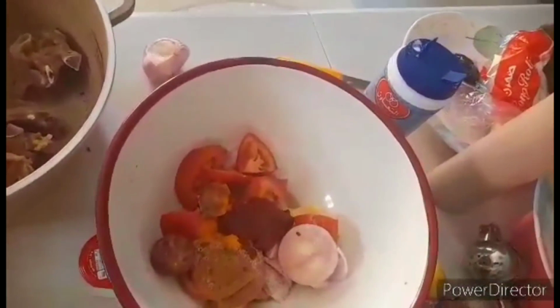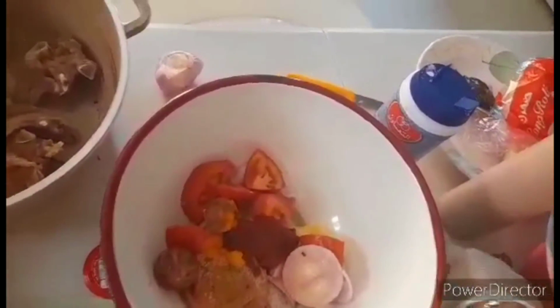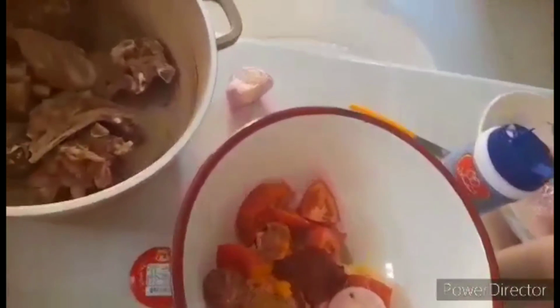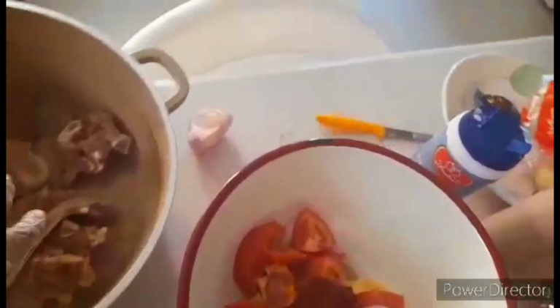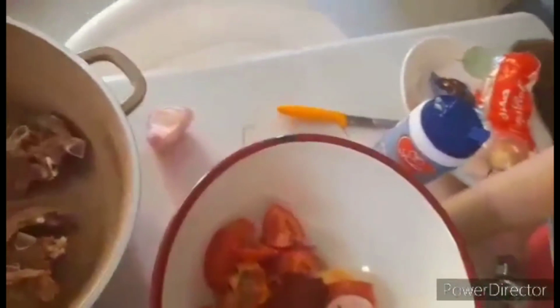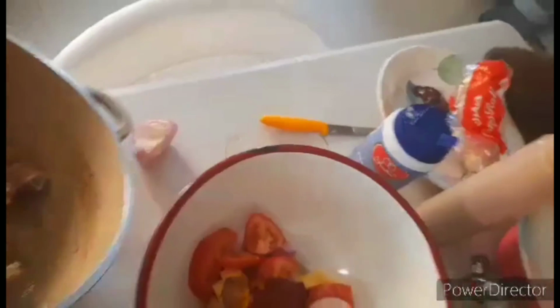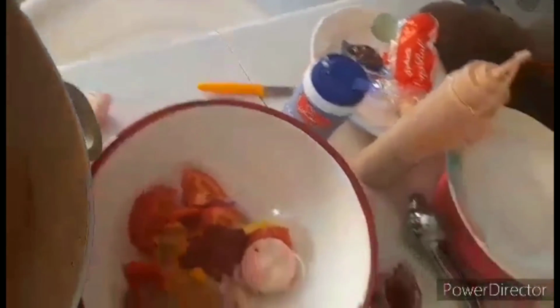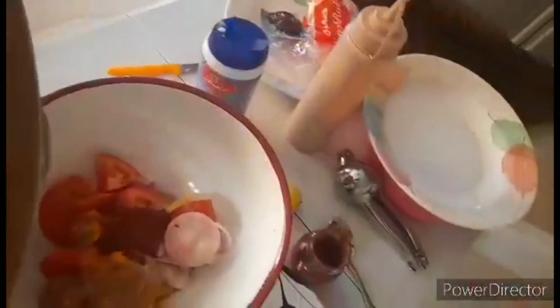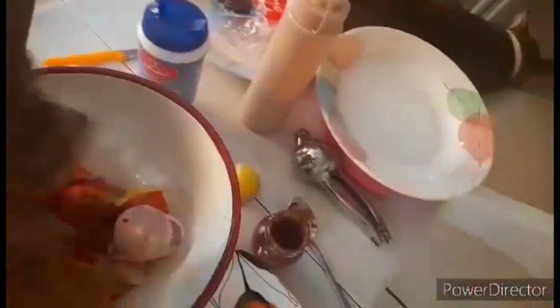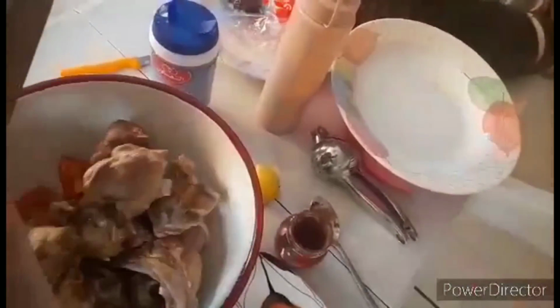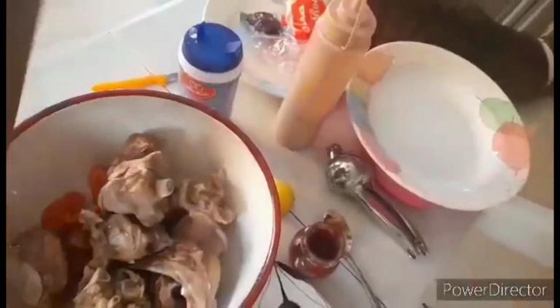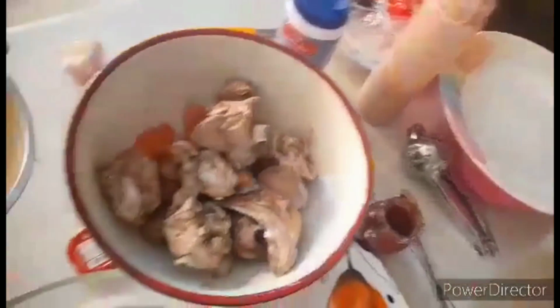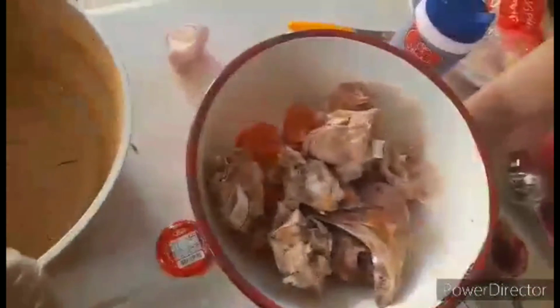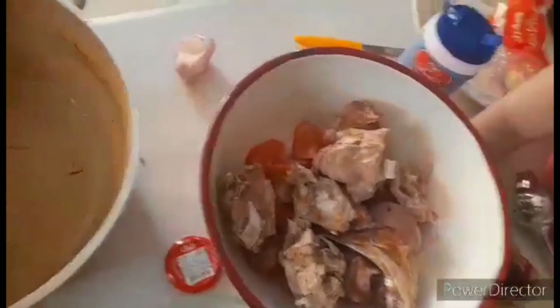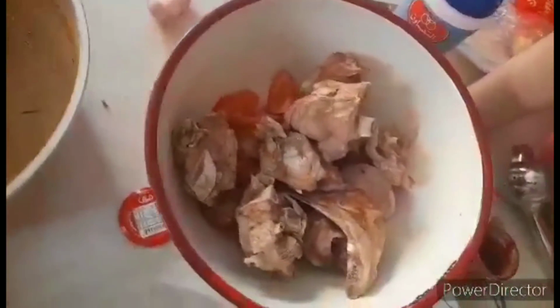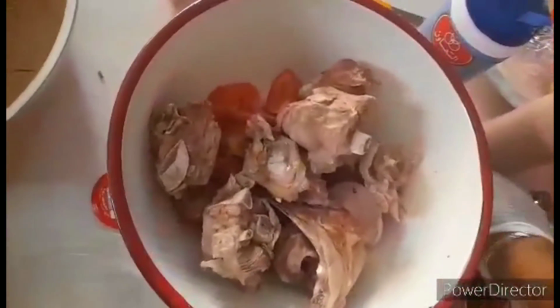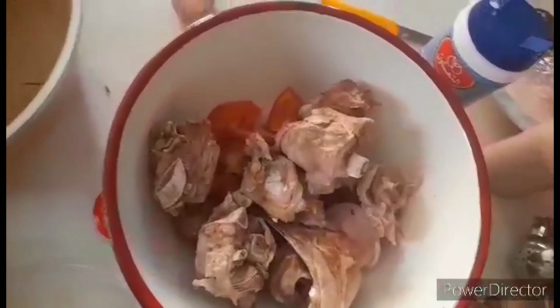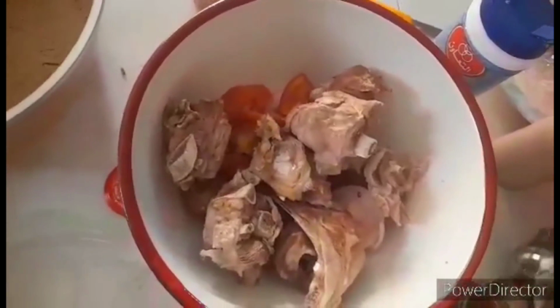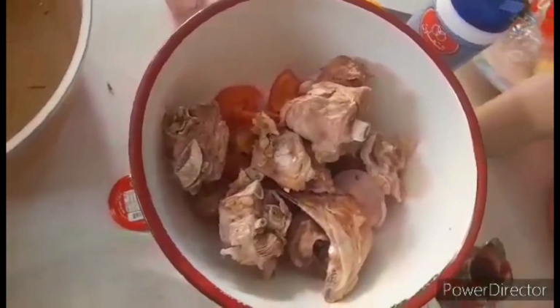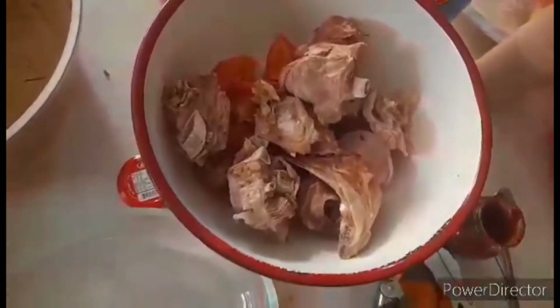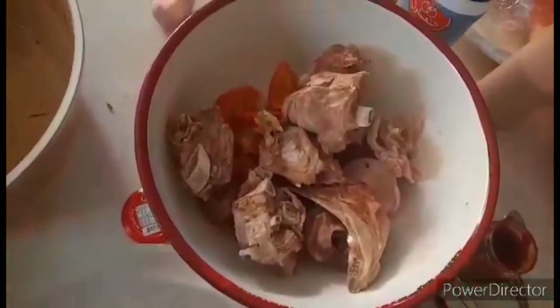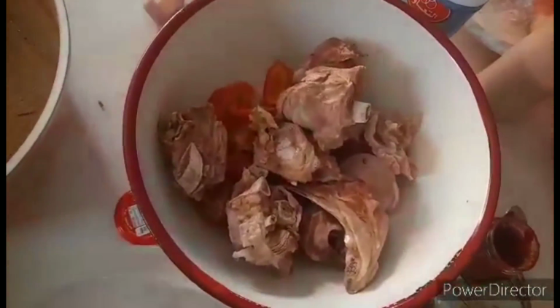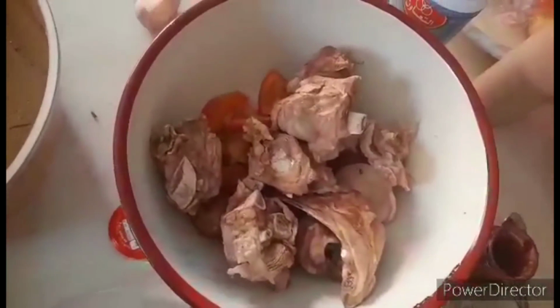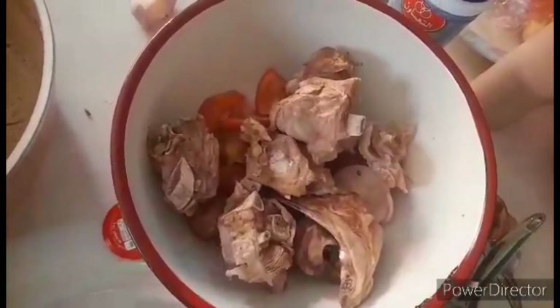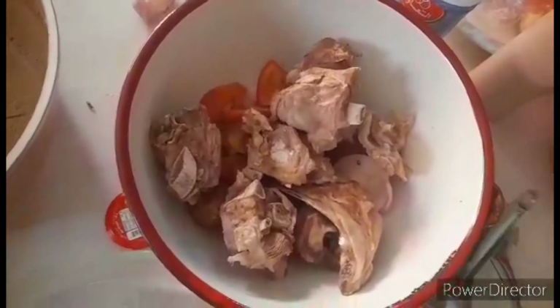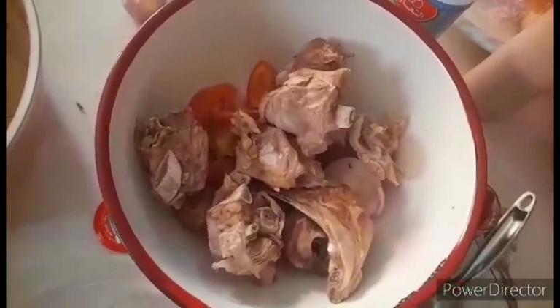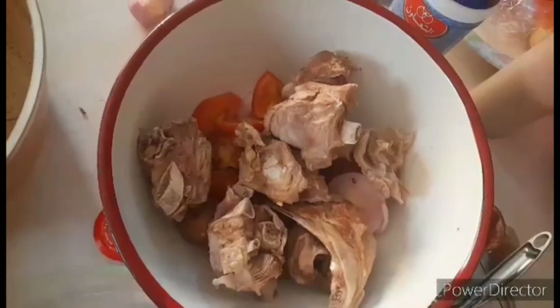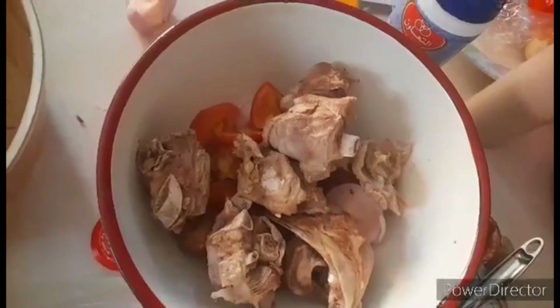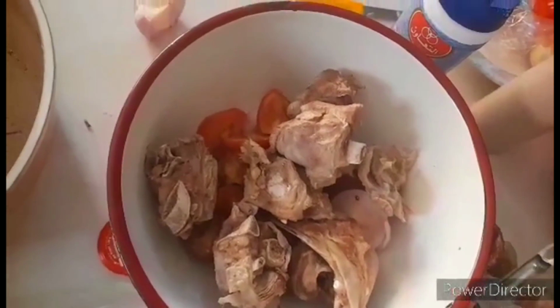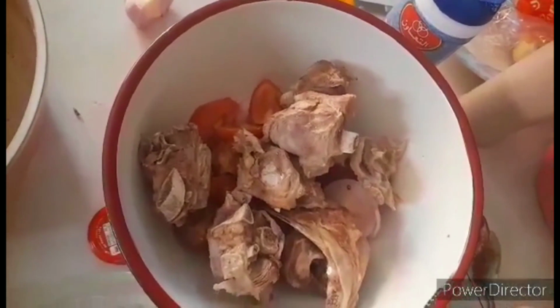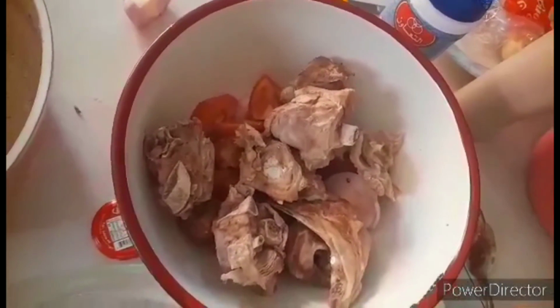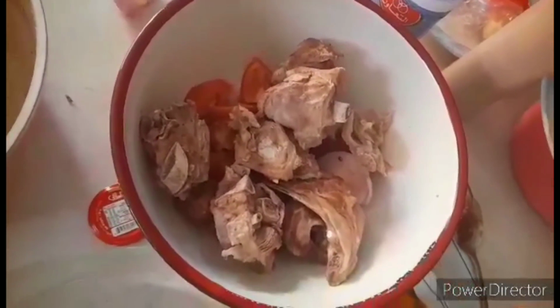And then, i-add na rin natin ang ating beef — pinakuluan ko na yun sya guys, so magpakuluan yun sya. And then, mag-squeeze ng lemon.